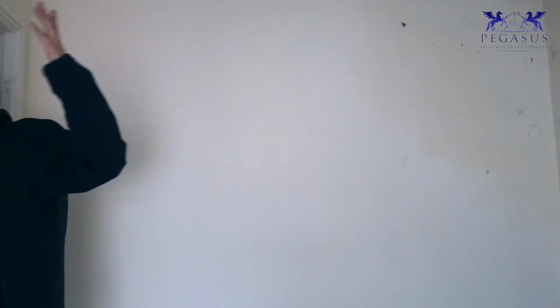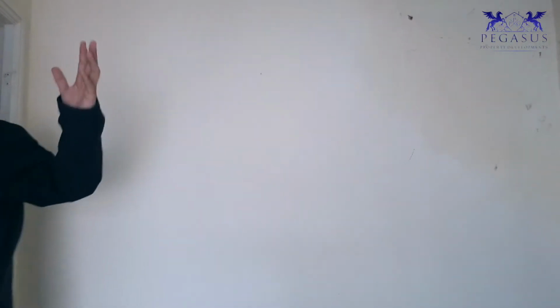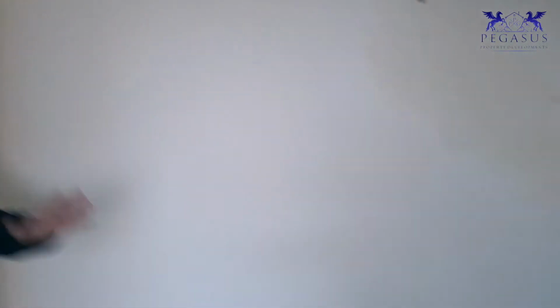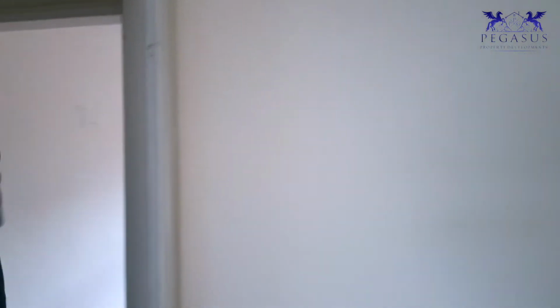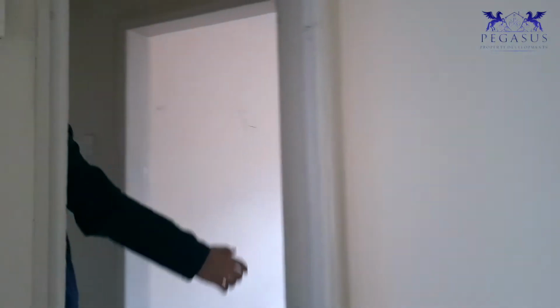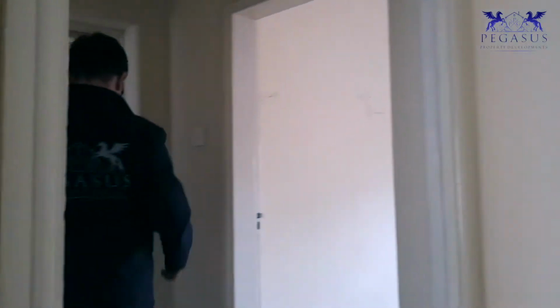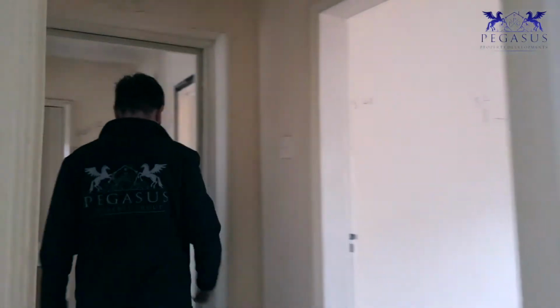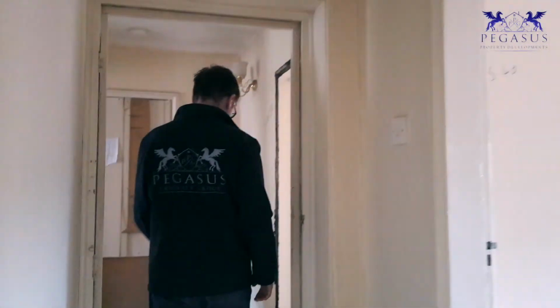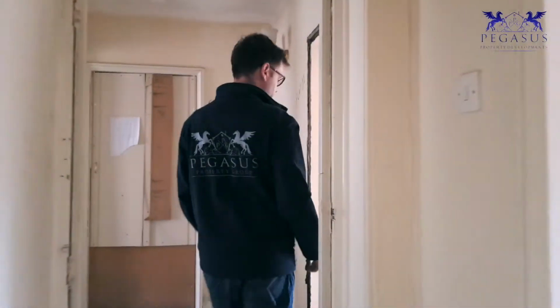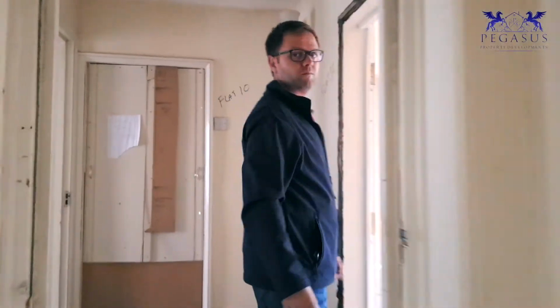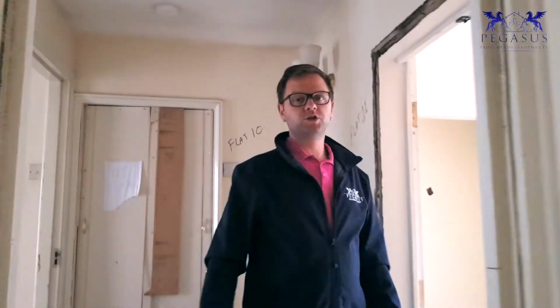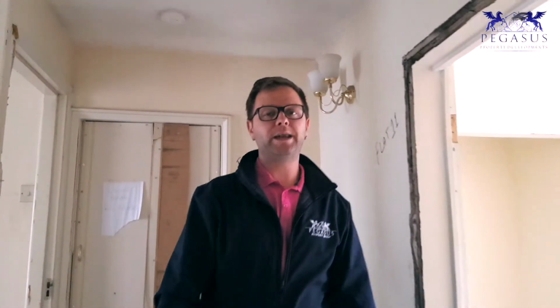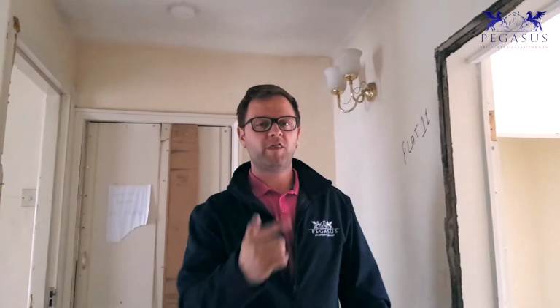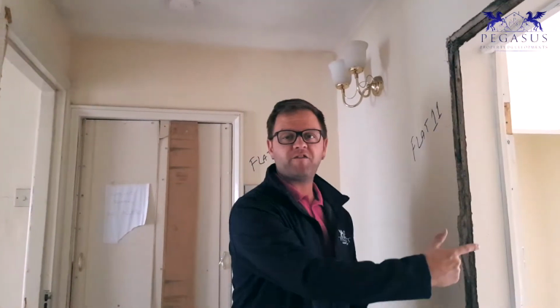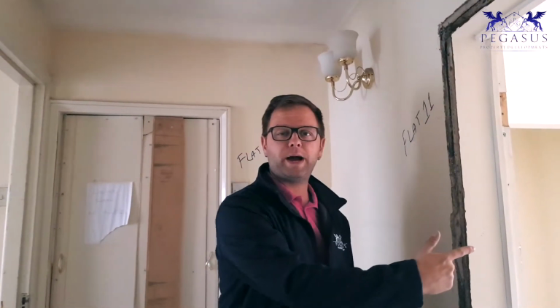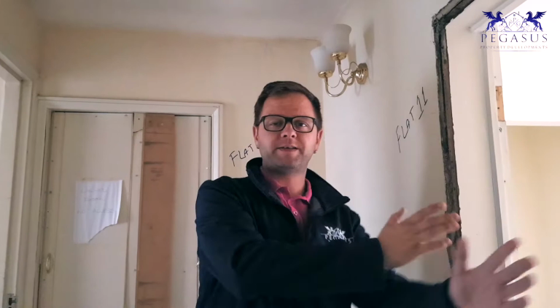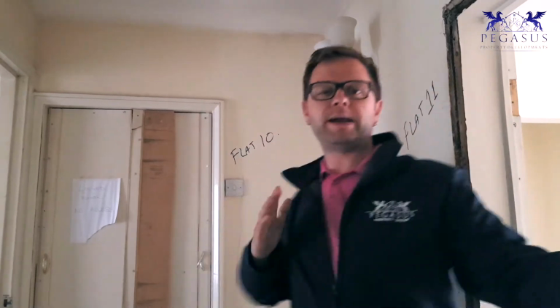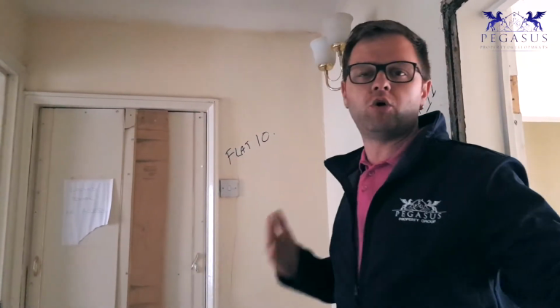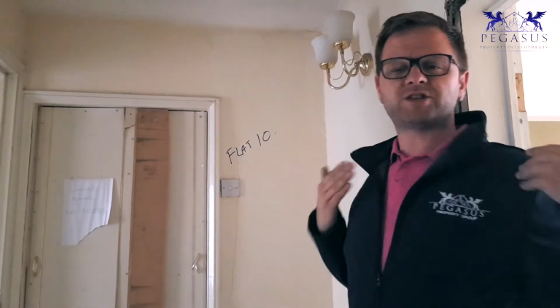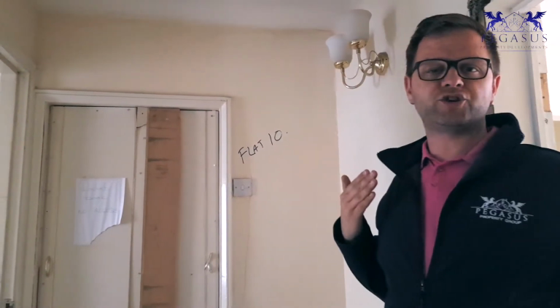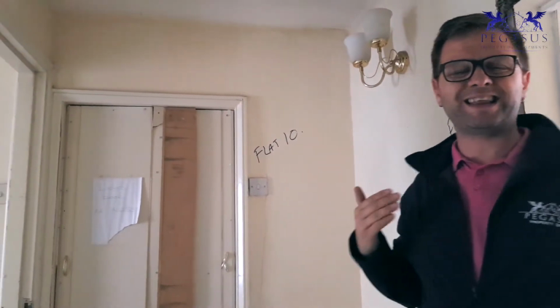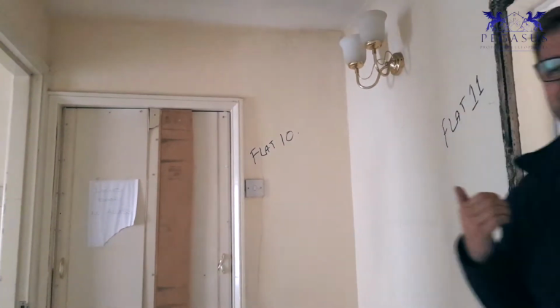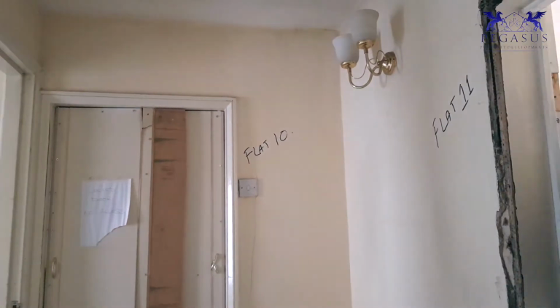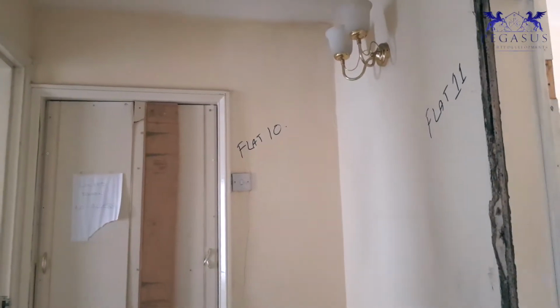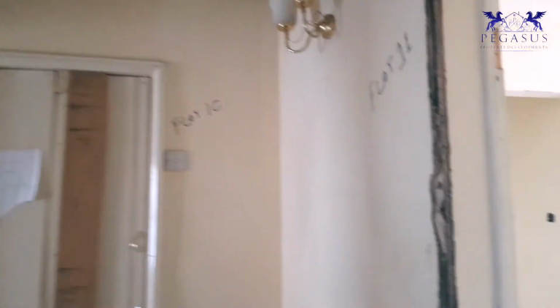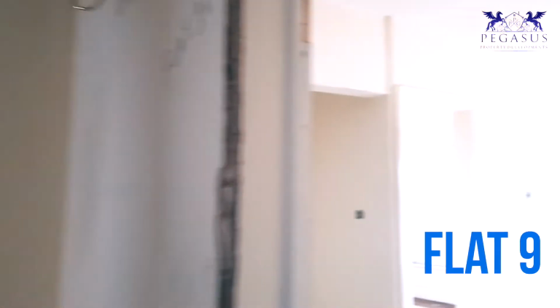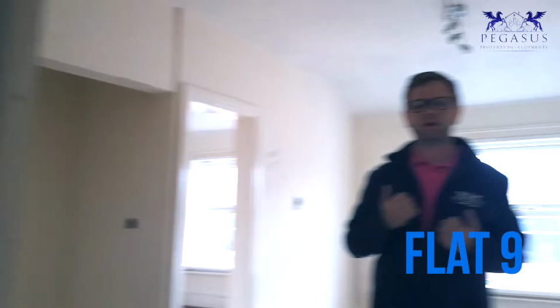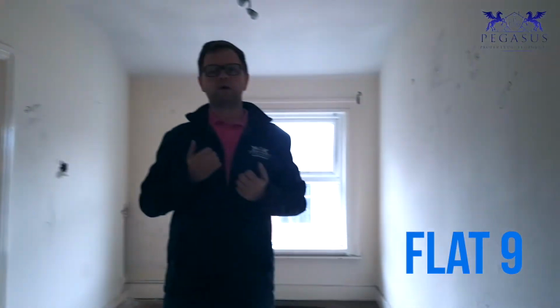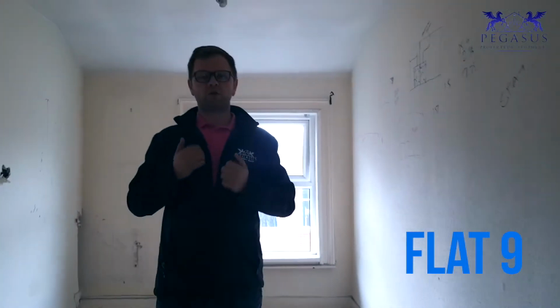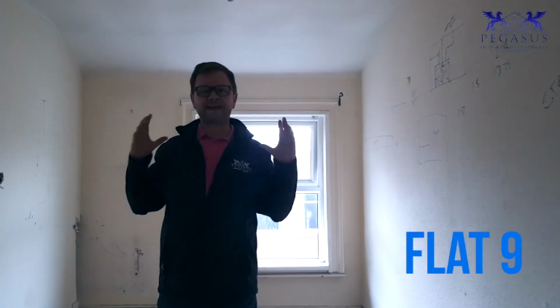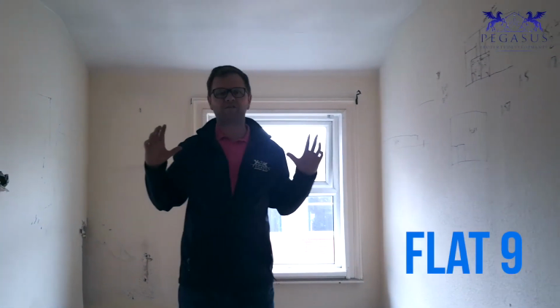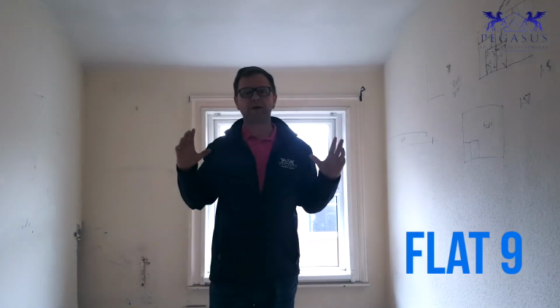Come on through to flat number 9. So we're here now, this is flat number 9. This is the main door. Let's go in and show you exactly what it is now. So this is flat number 9.